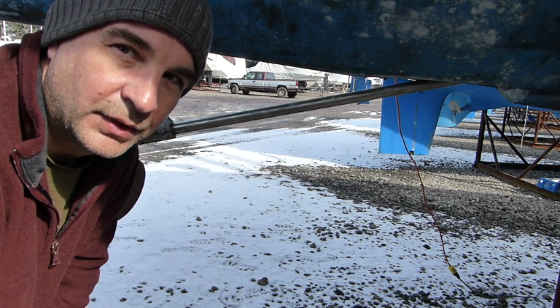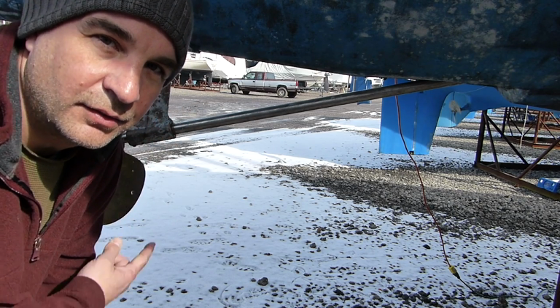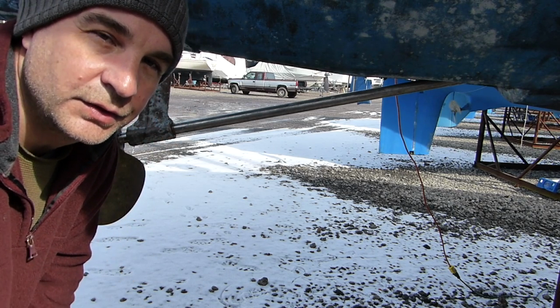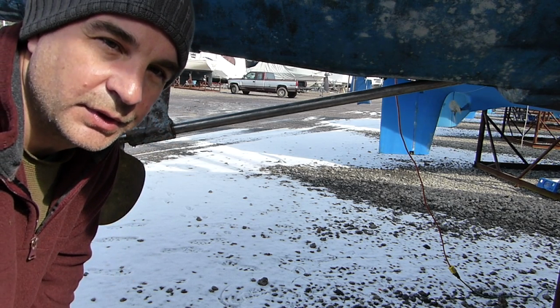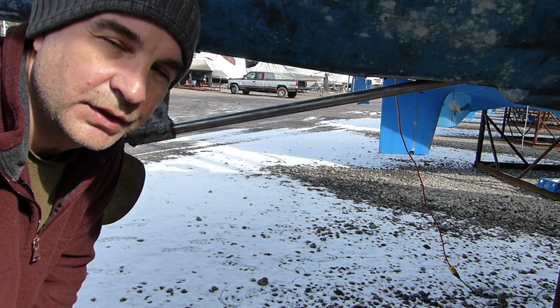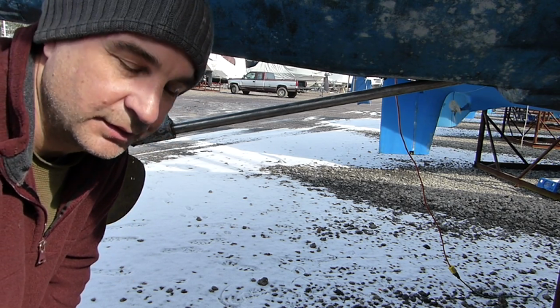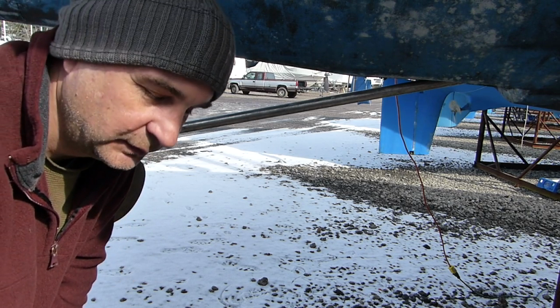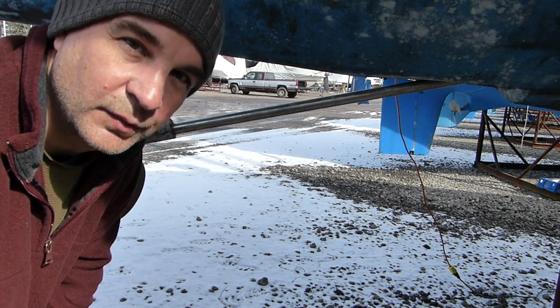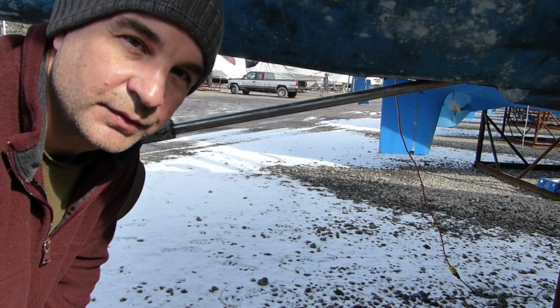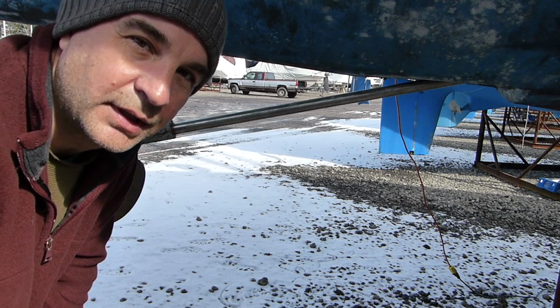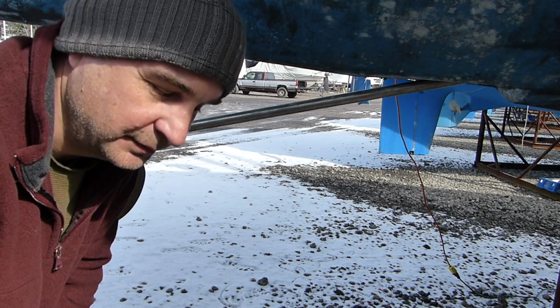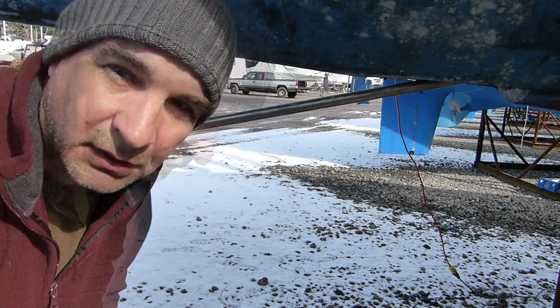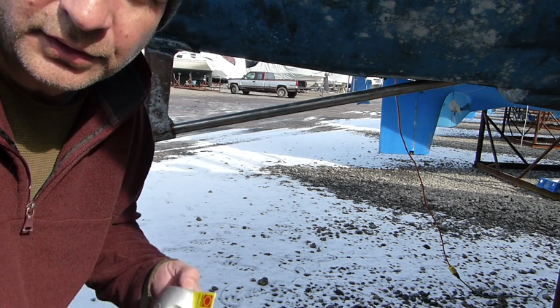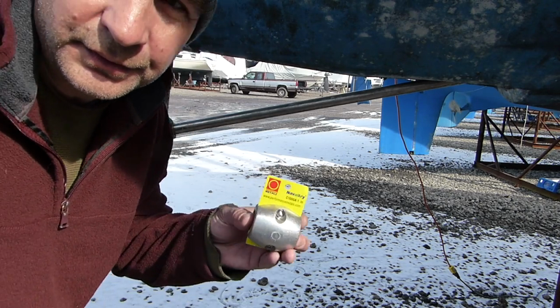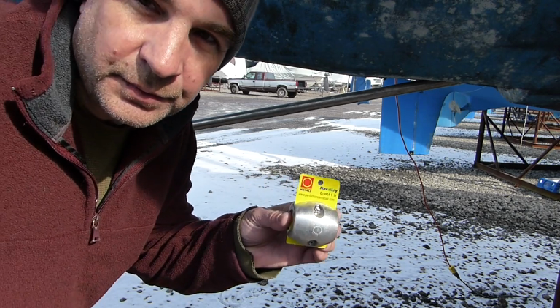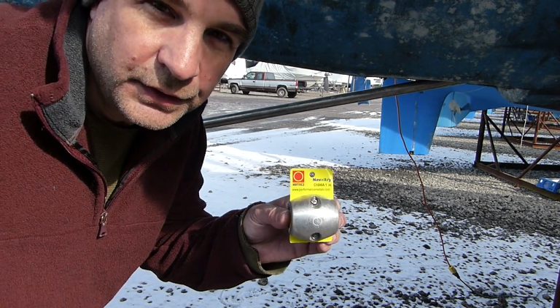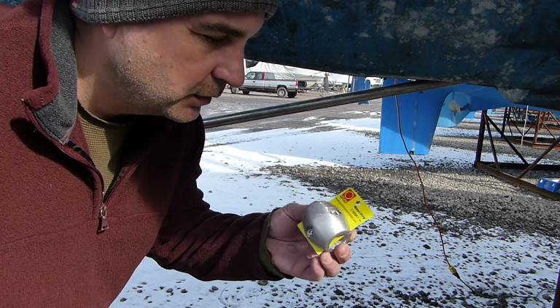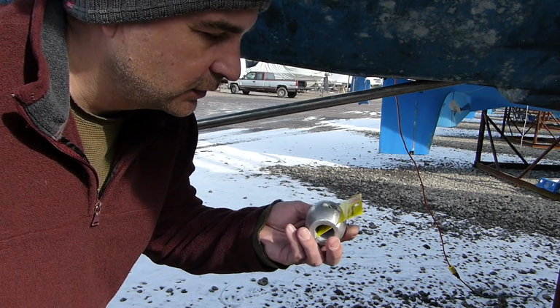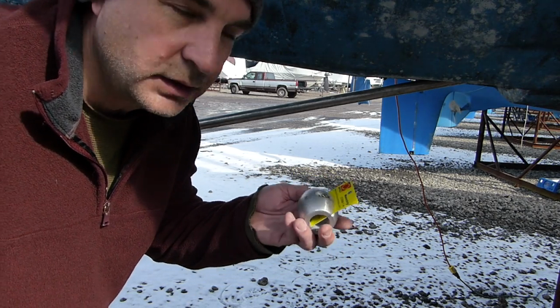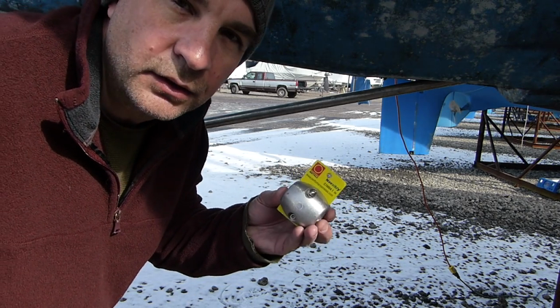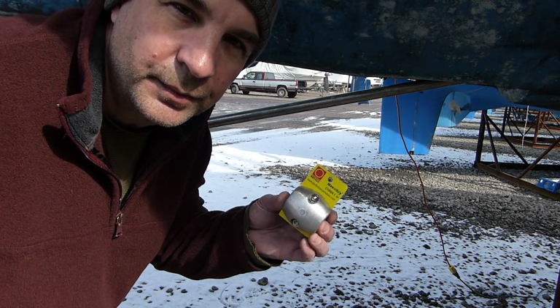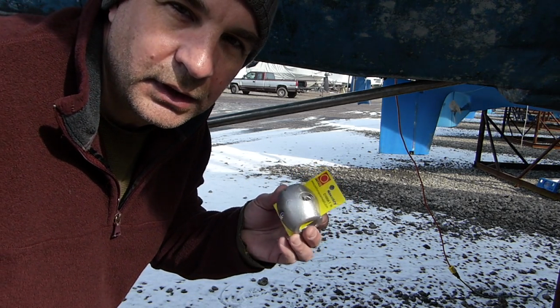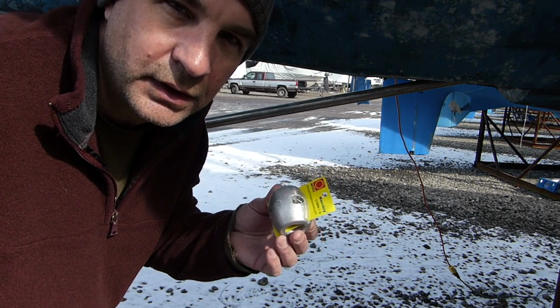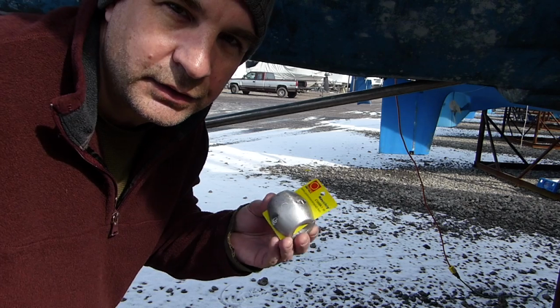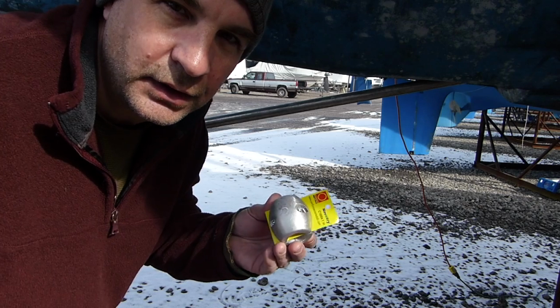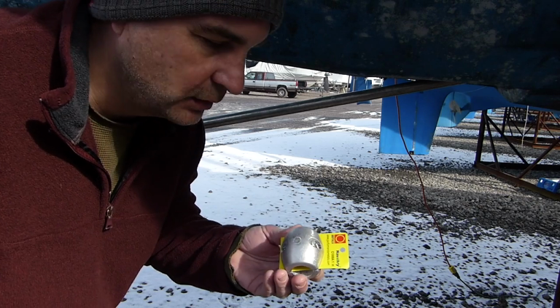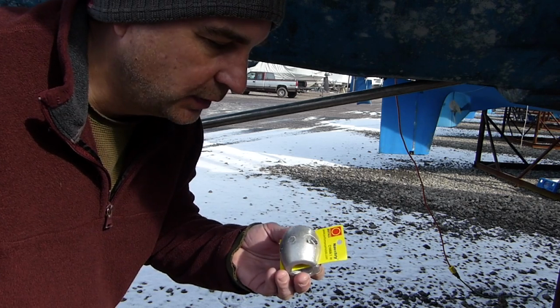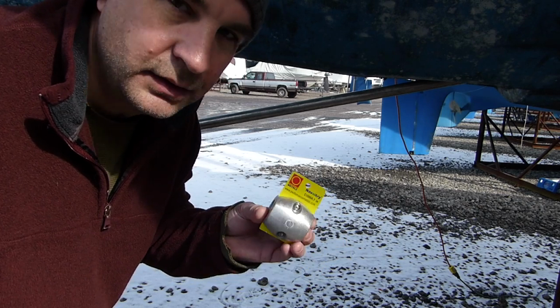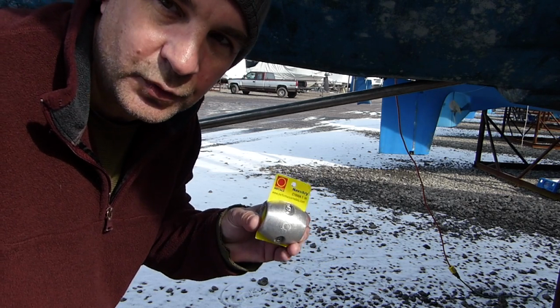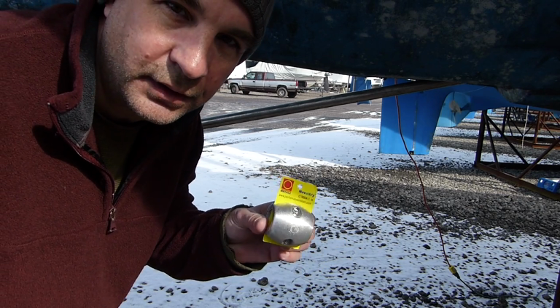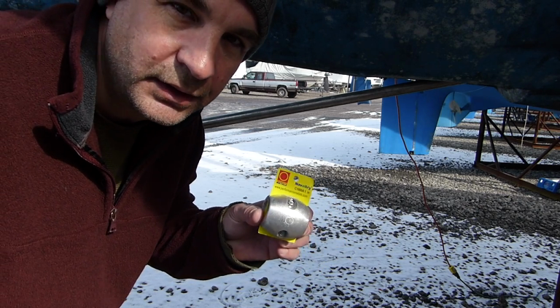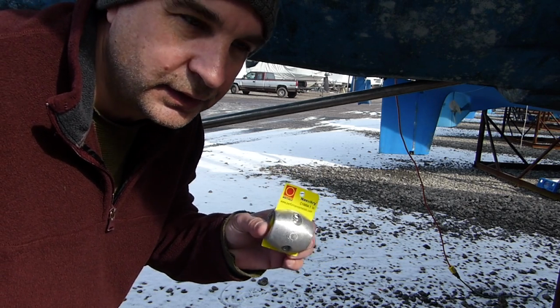Right now I just want to put a new zinc in. So I'm going to start that. Here's my new zinc — it's aluminum, not actually zinc. Apparently this is more environmentally friendly.